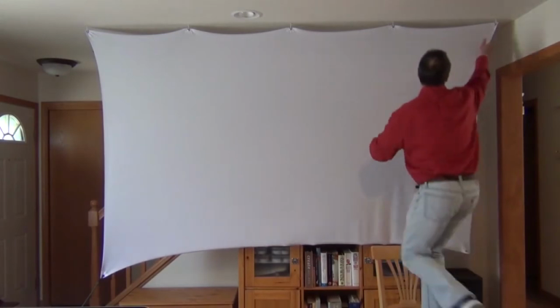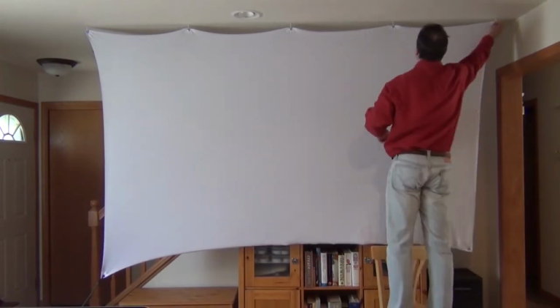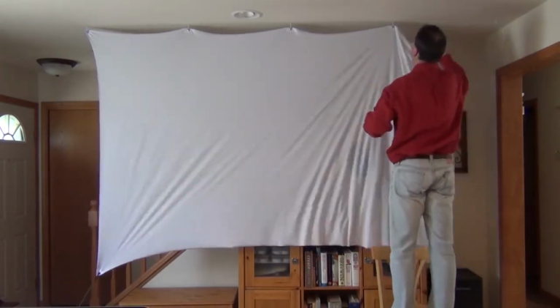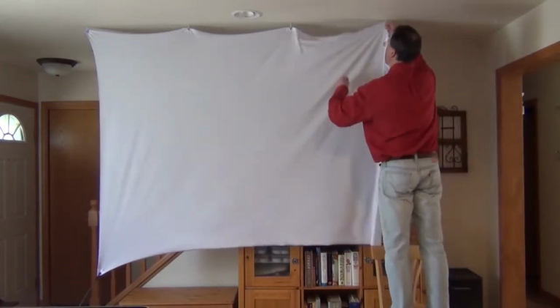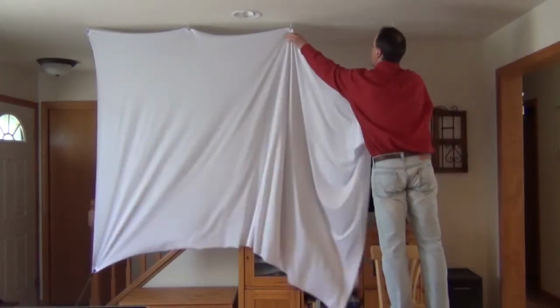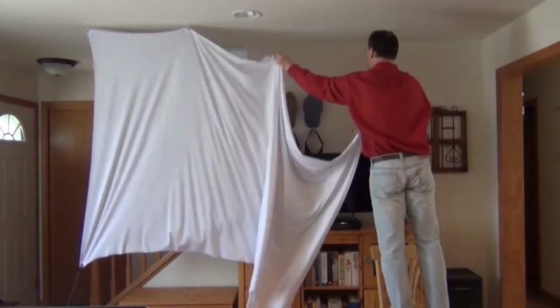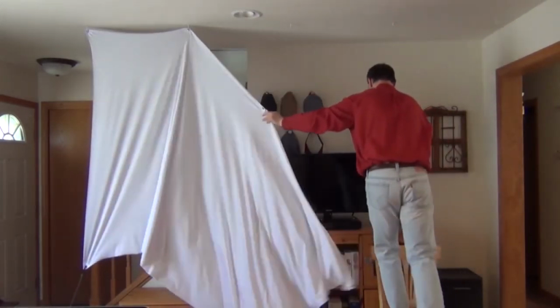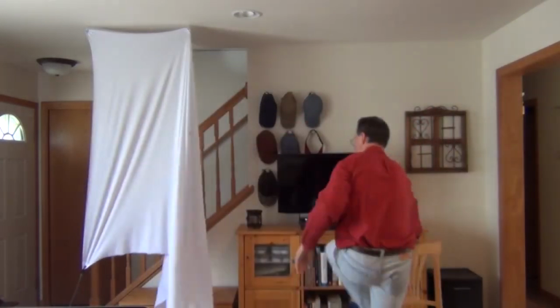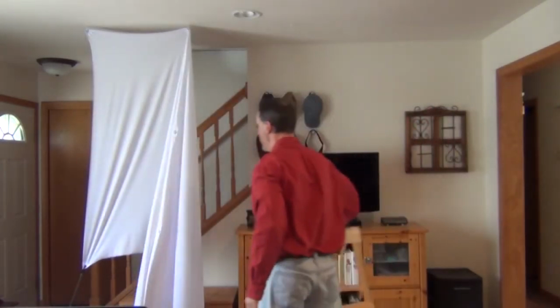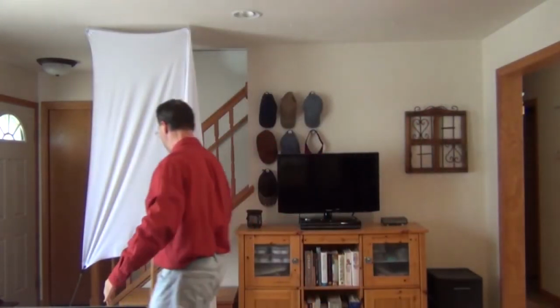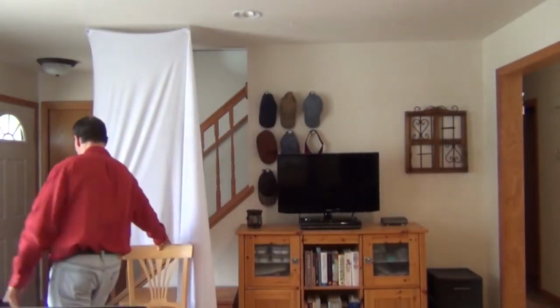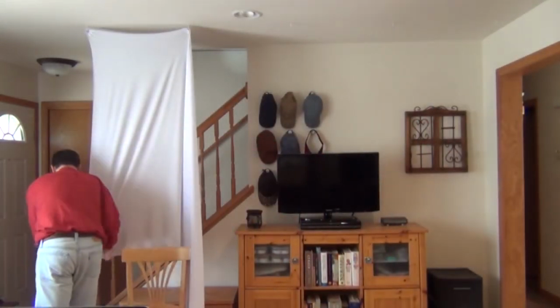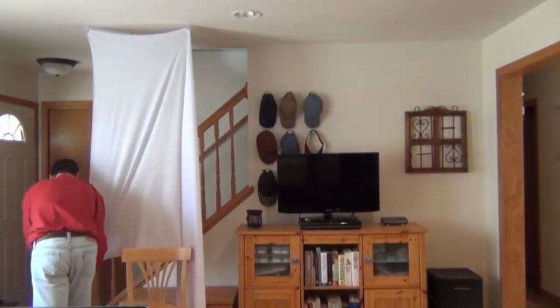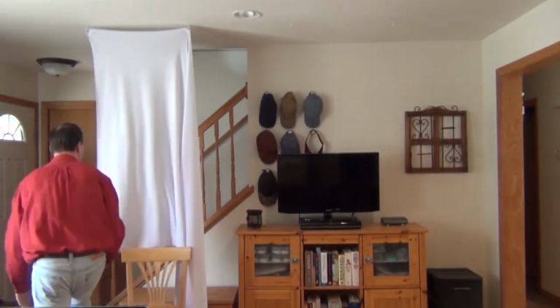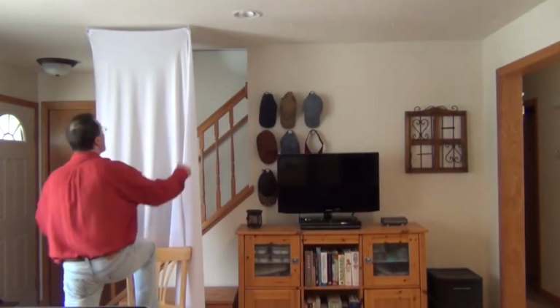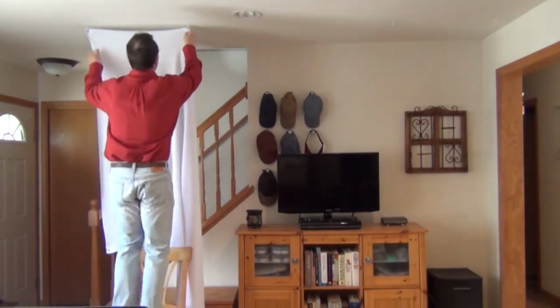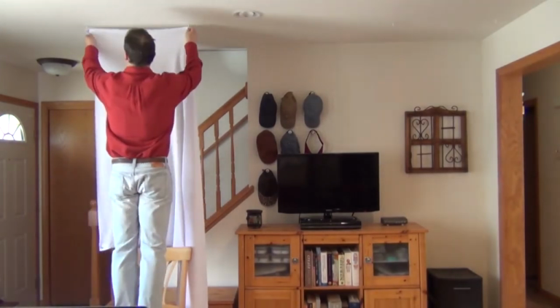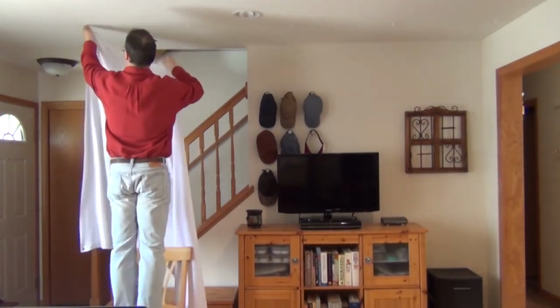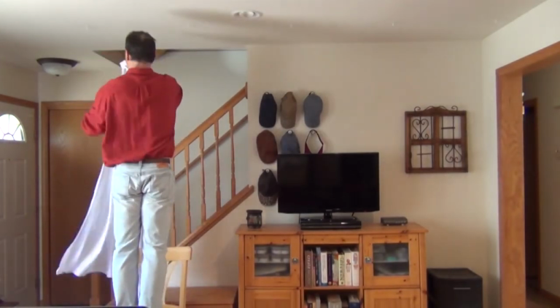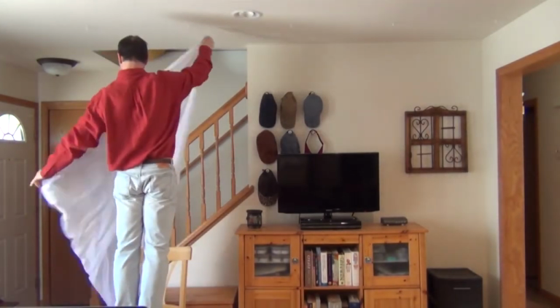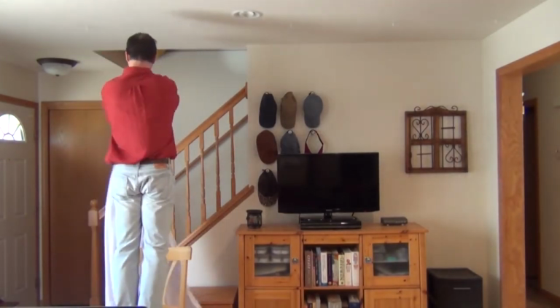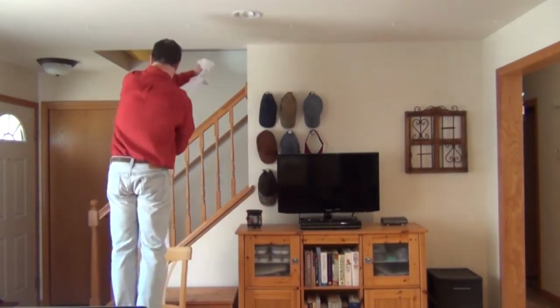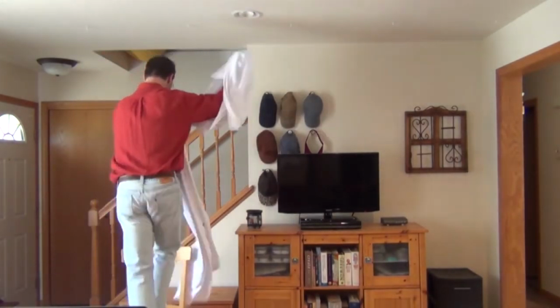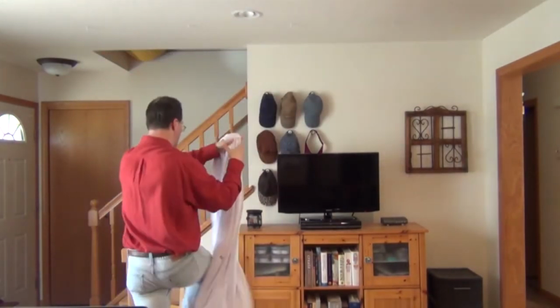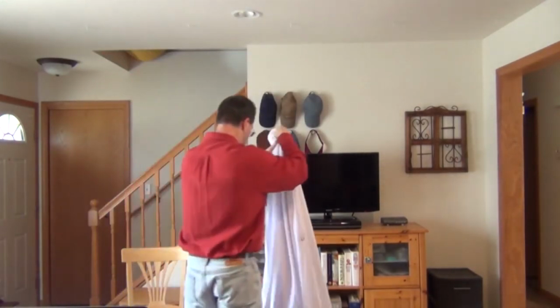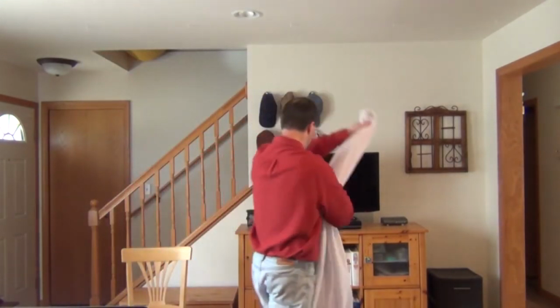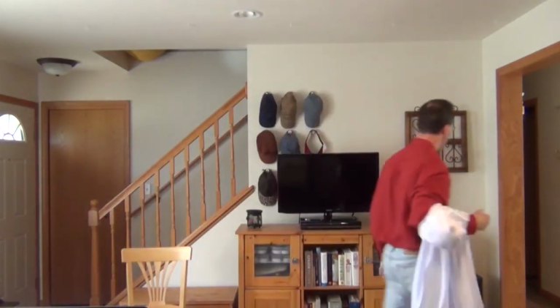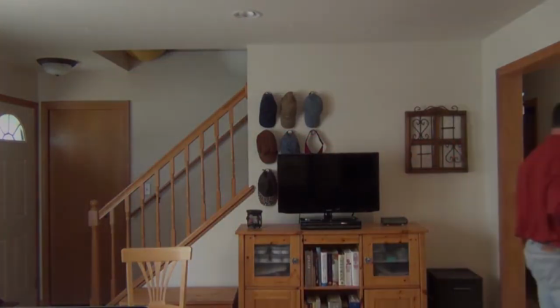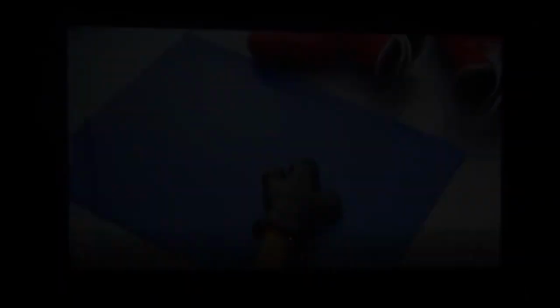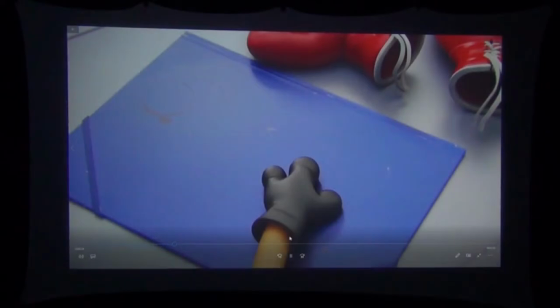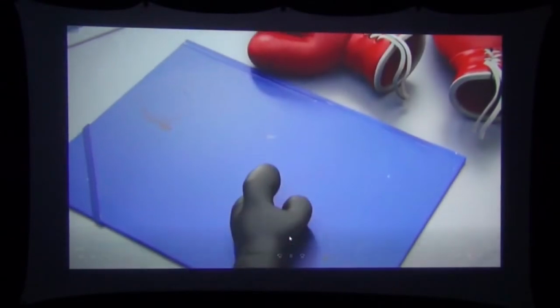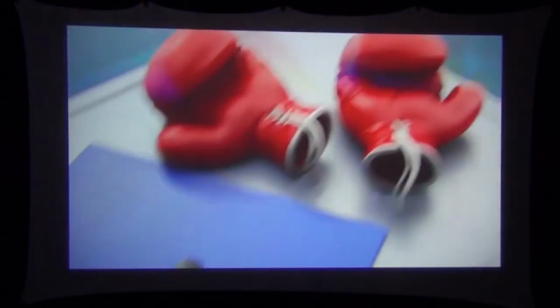With the spandex screen, look at how easy it is to take down — not a problem at all. And if you have five hooks in another room, another 30 seconds and it's back up.